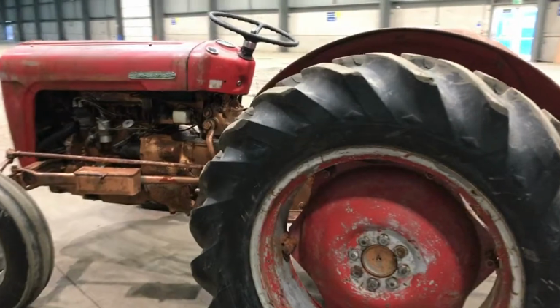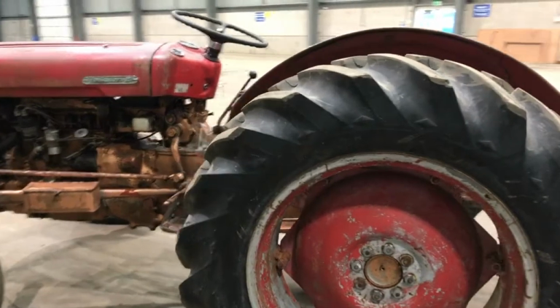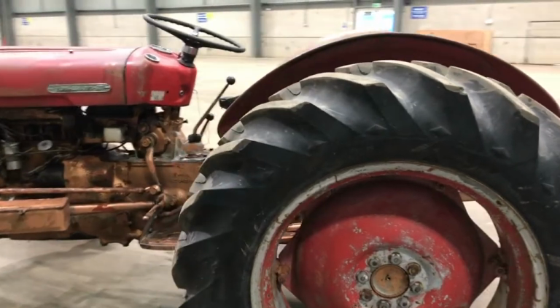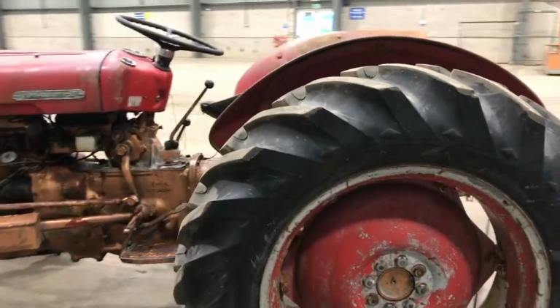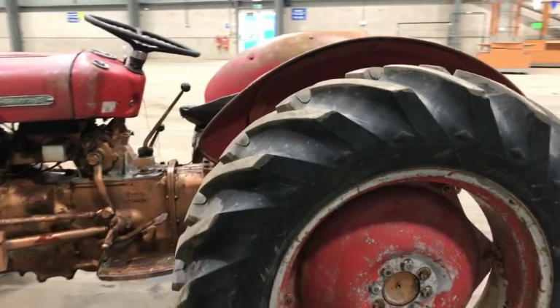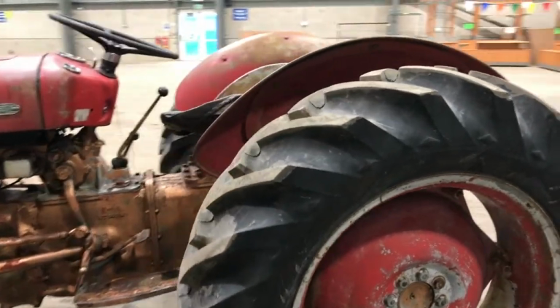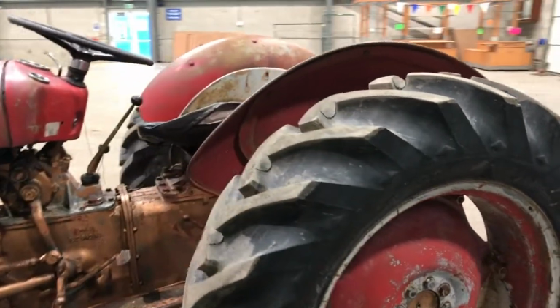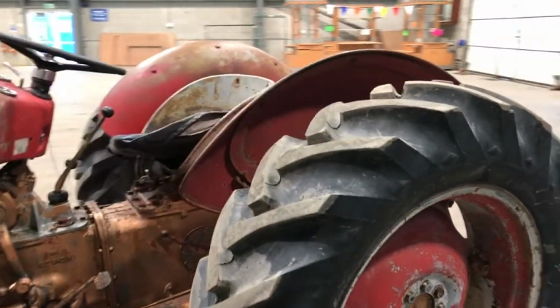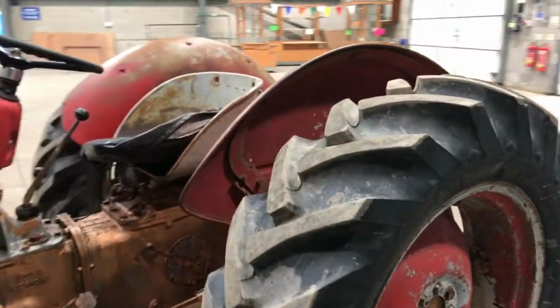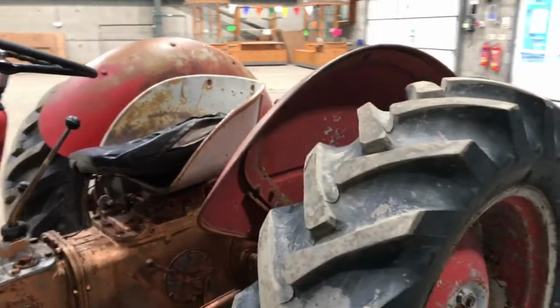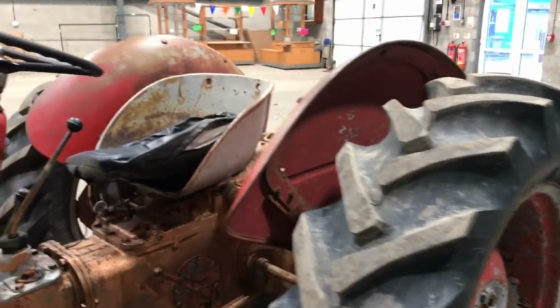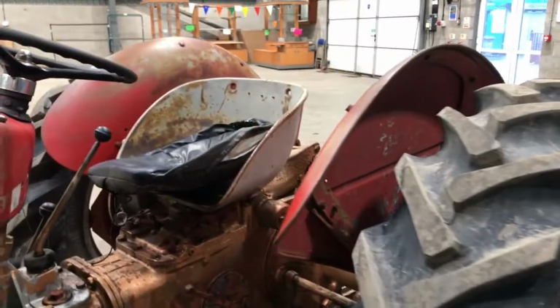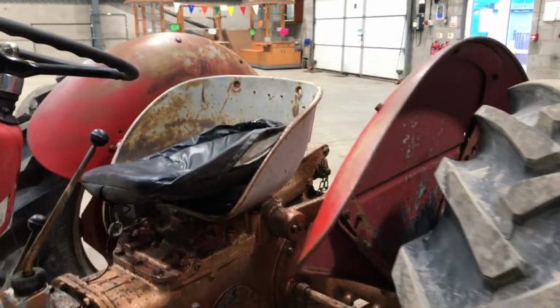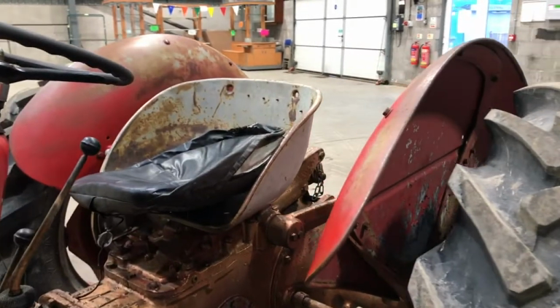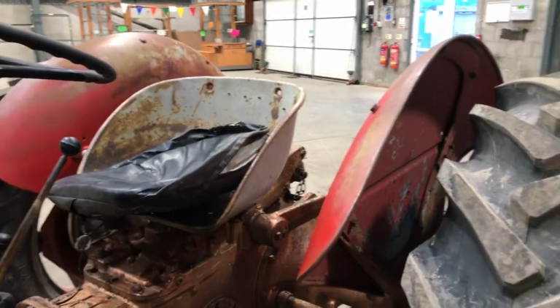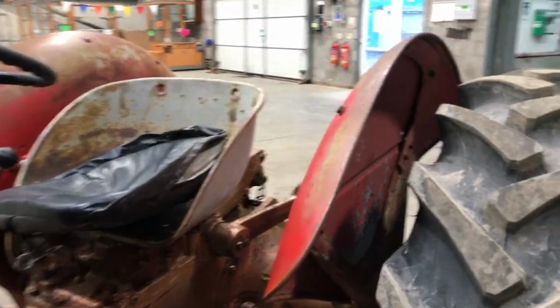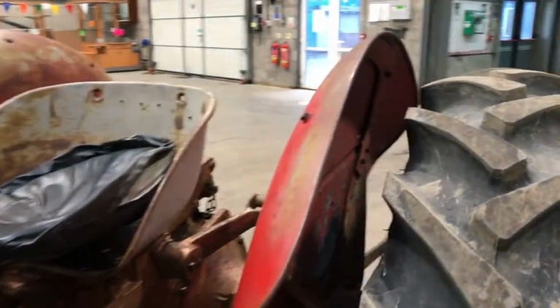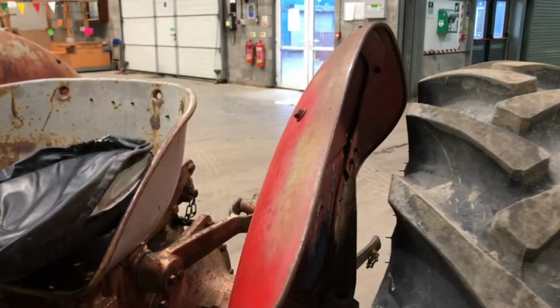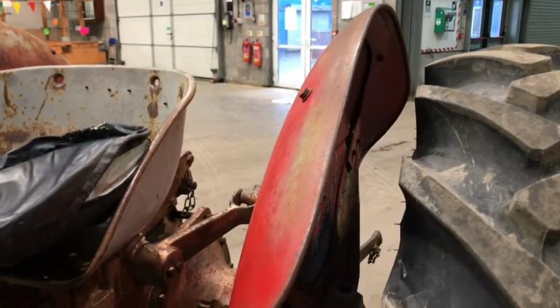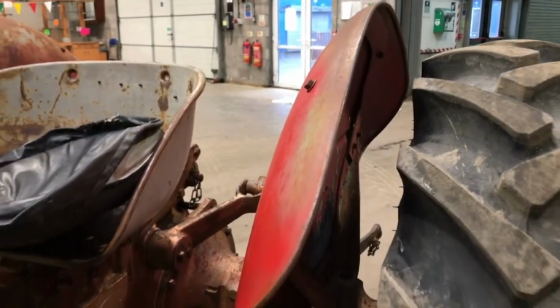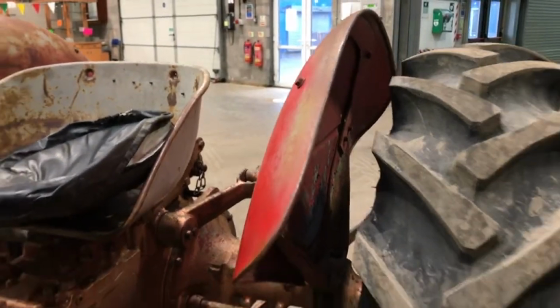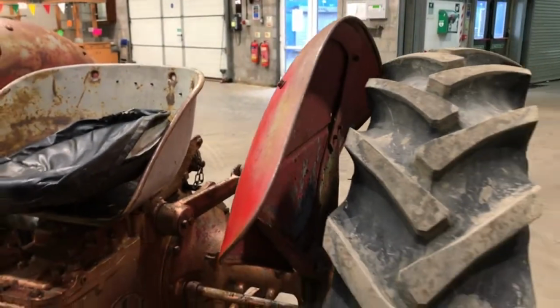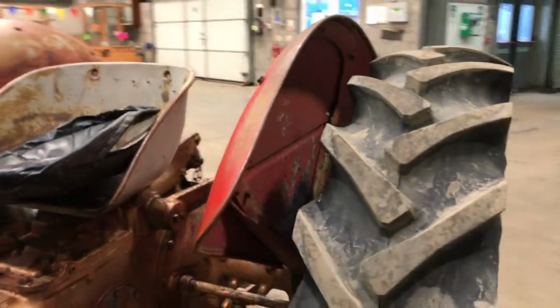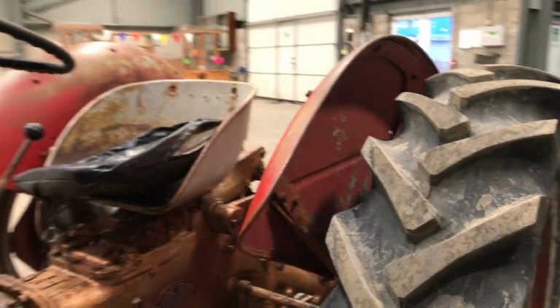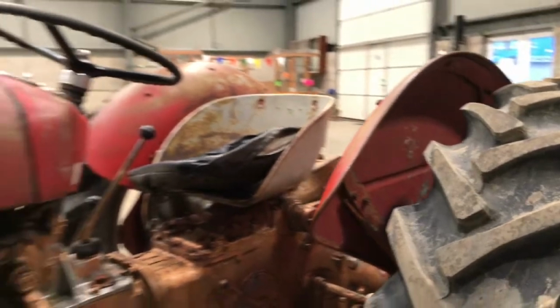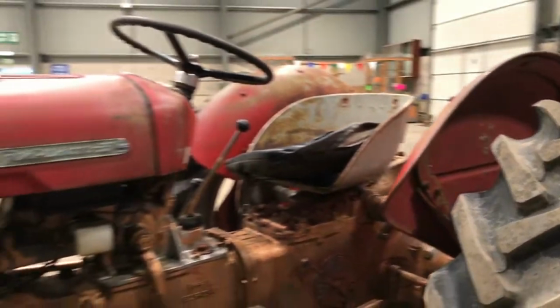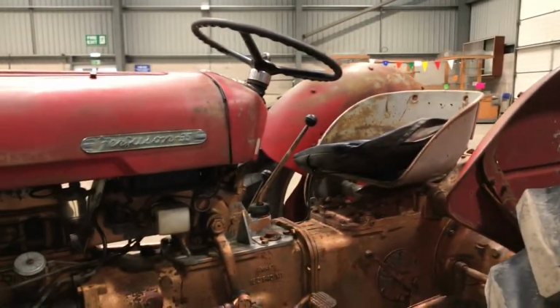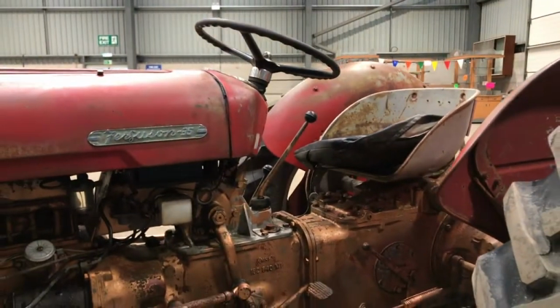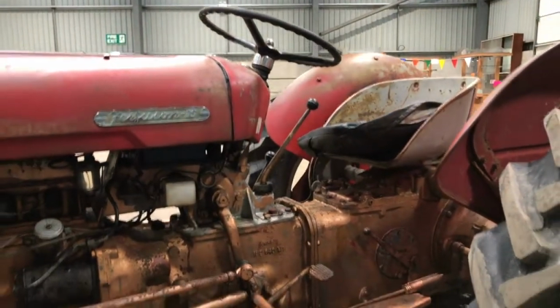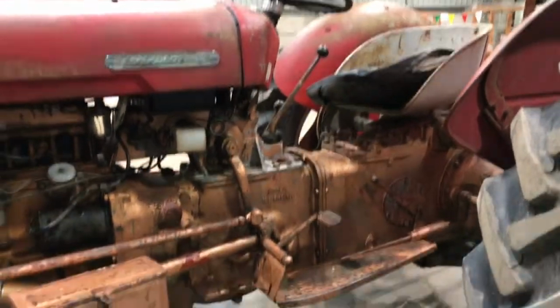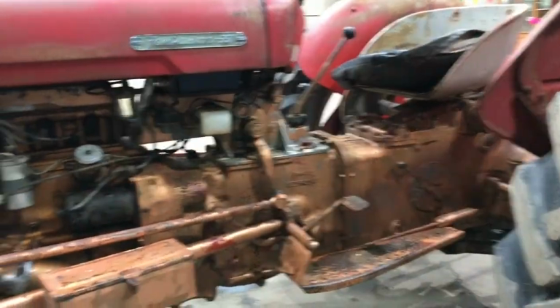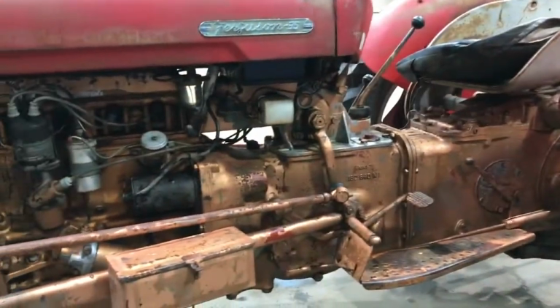Nice original condition. Looks like the original wings in good order. Nice with a copper belly underneath. Original toolbox.